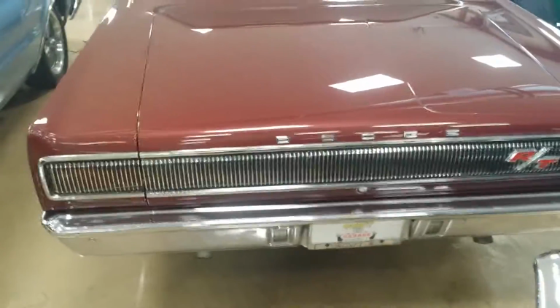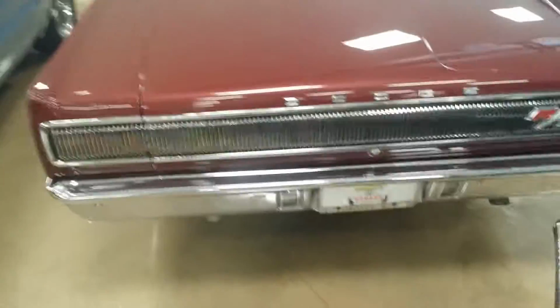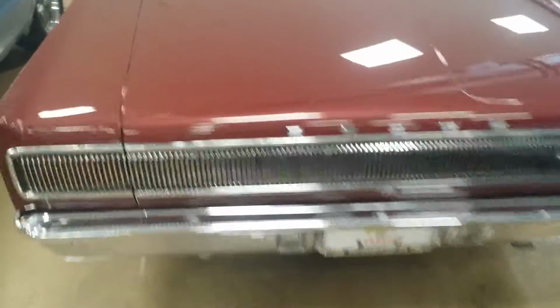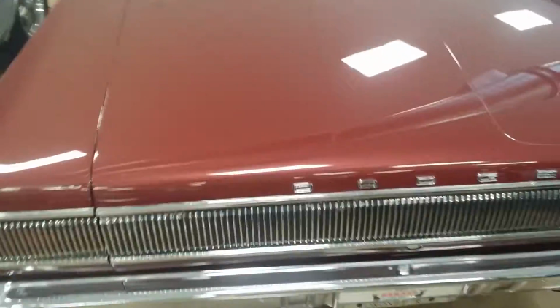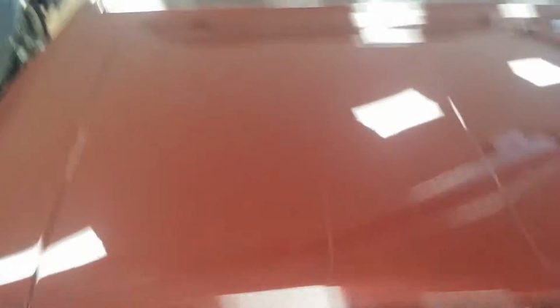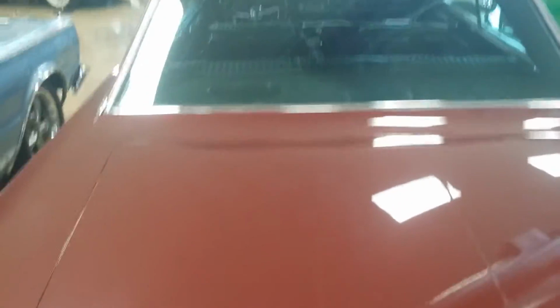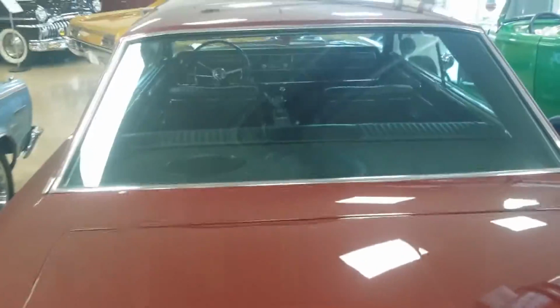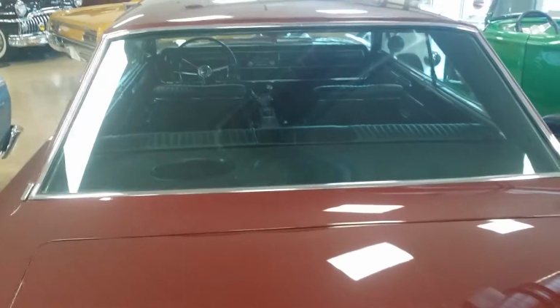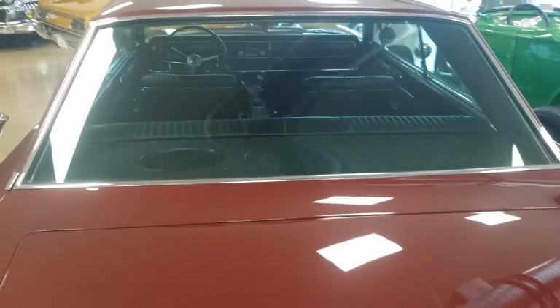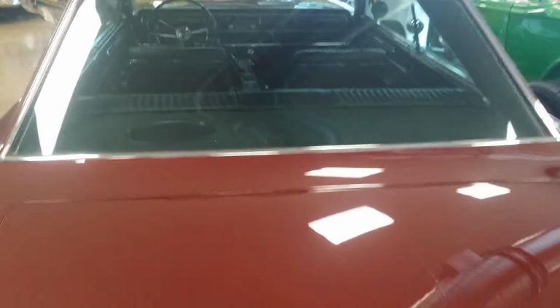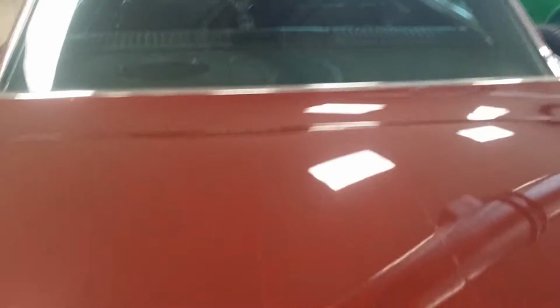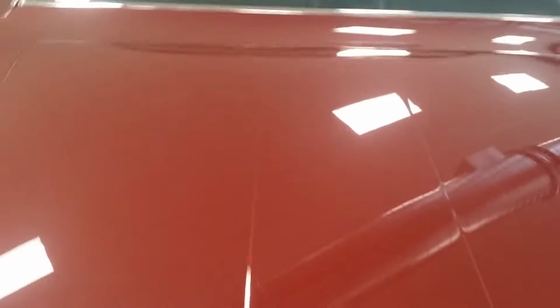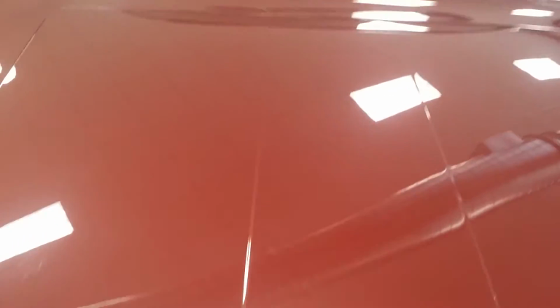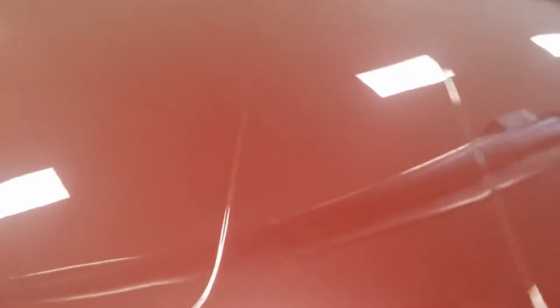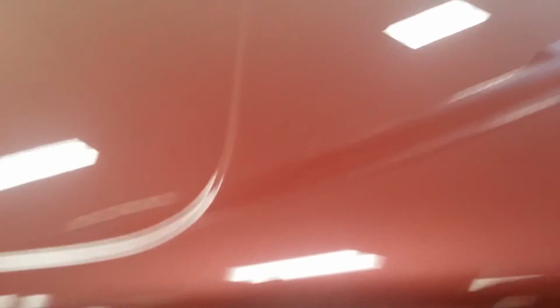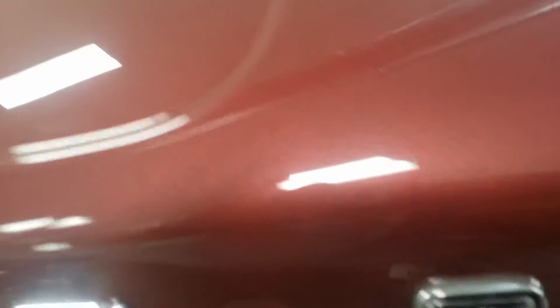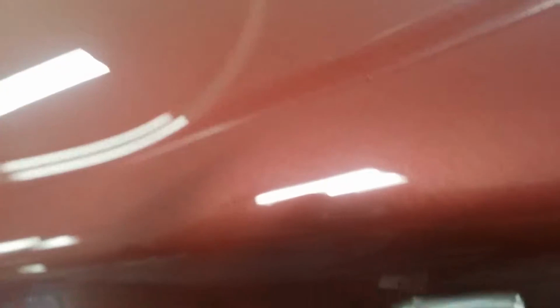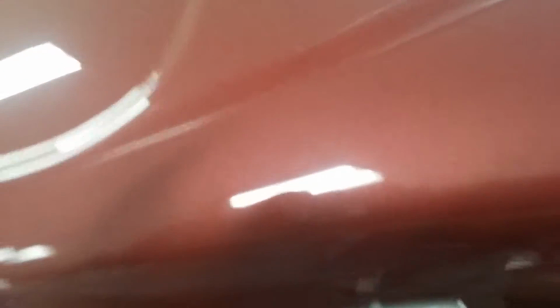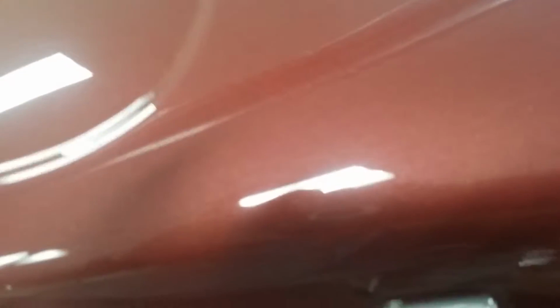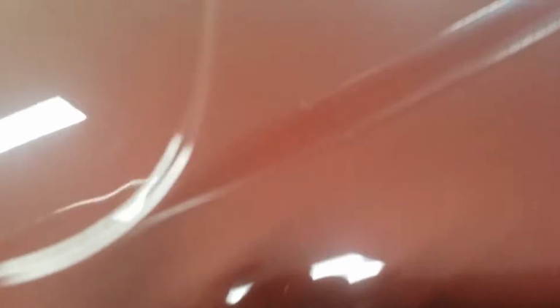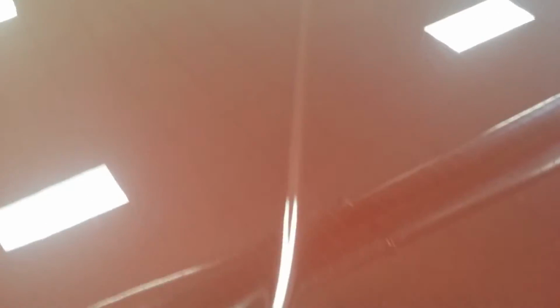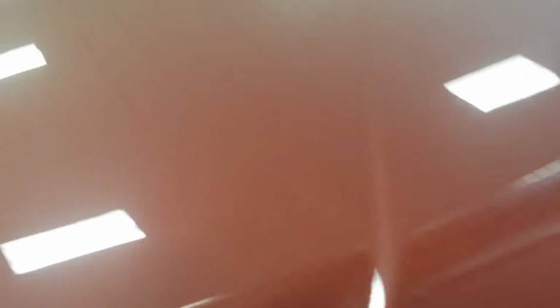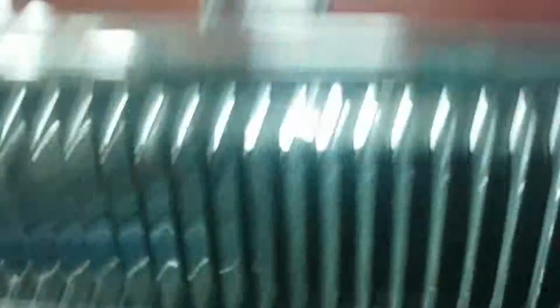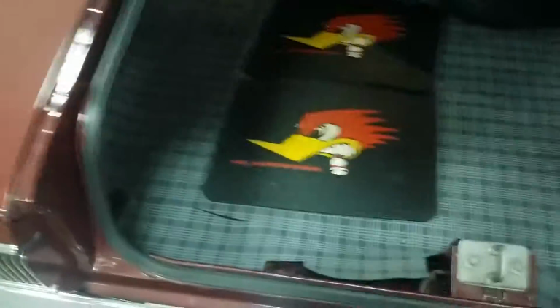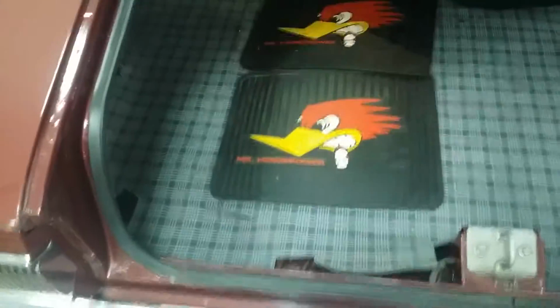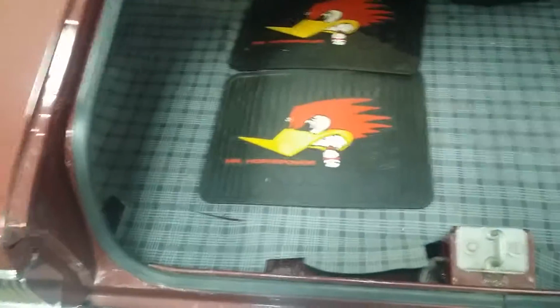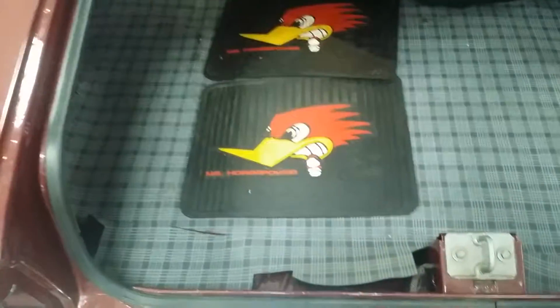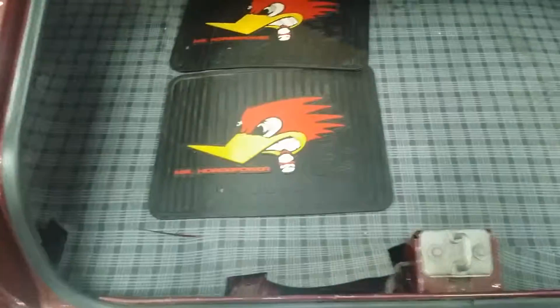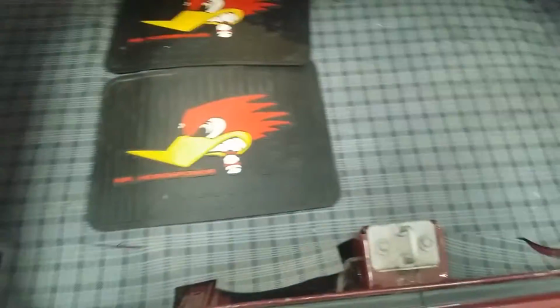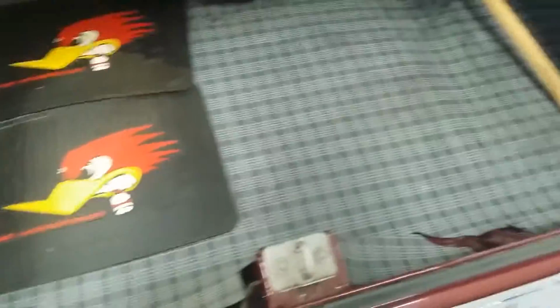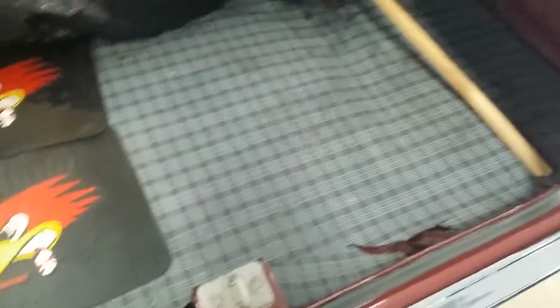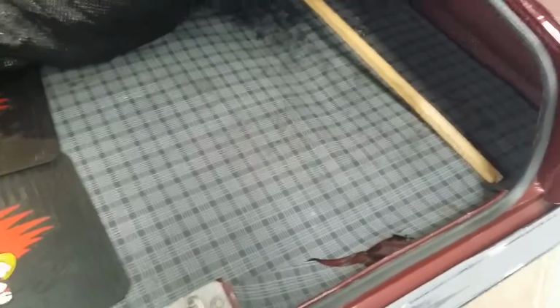Hidden tail lights — the glass is really clear on these. Pop the trunk: good-sized trunk, got the plaid mat in there.